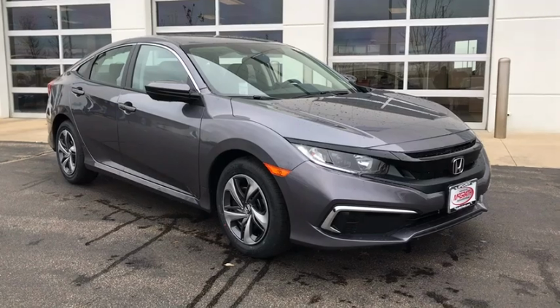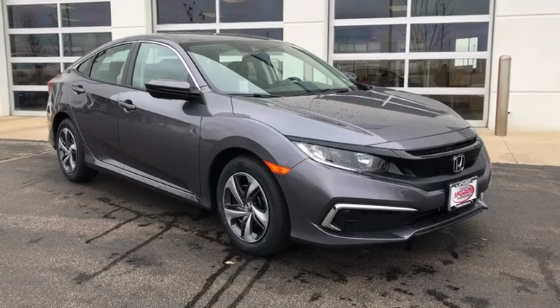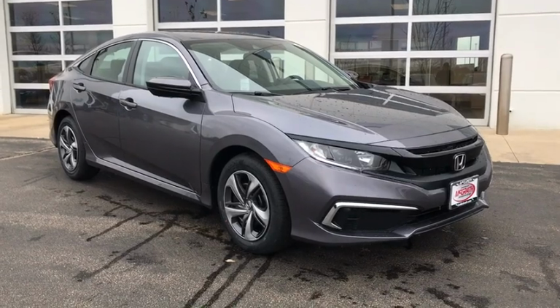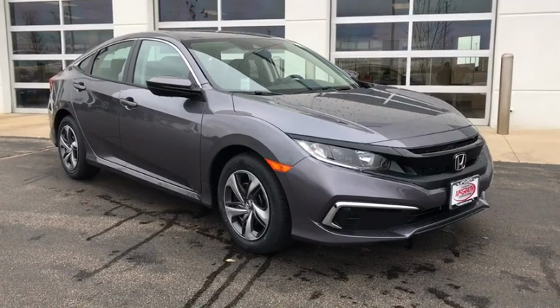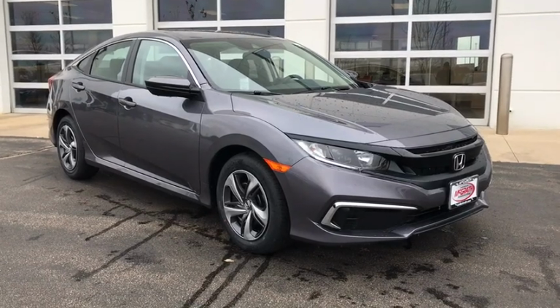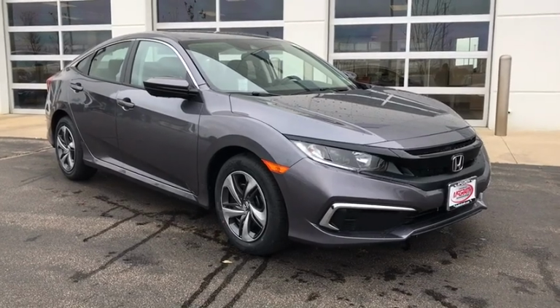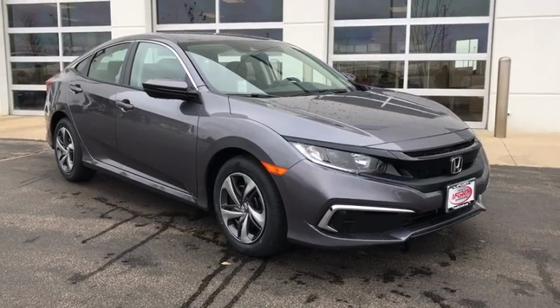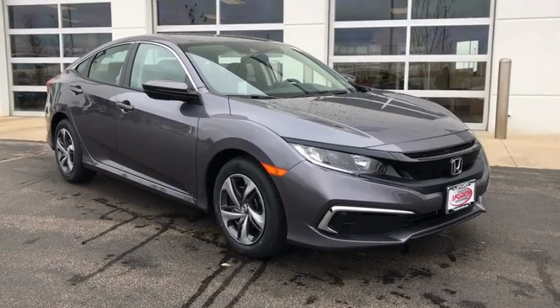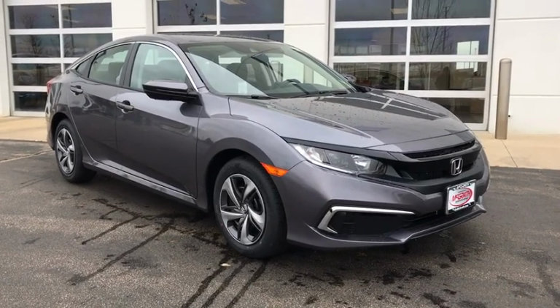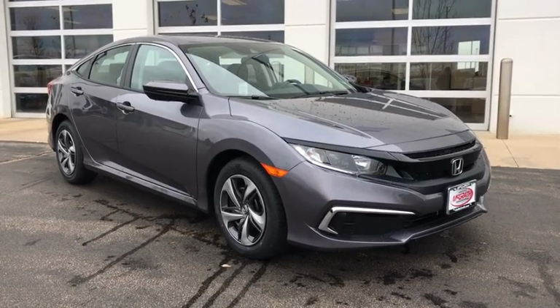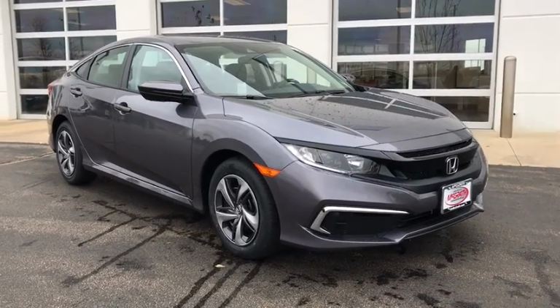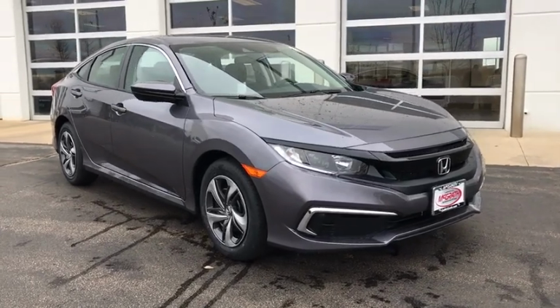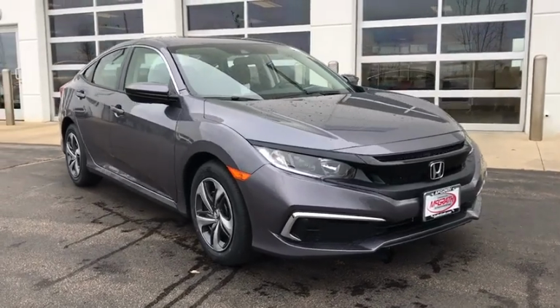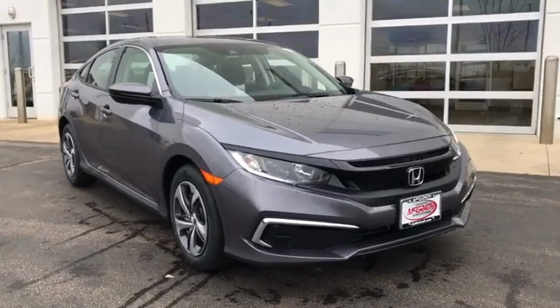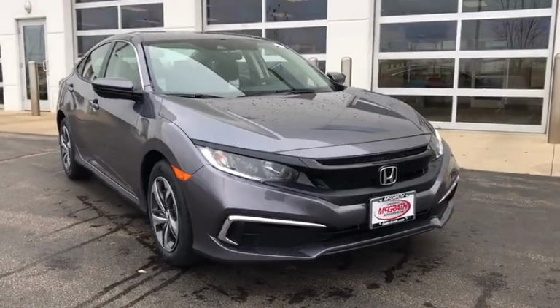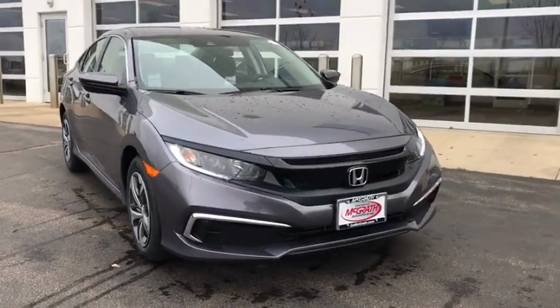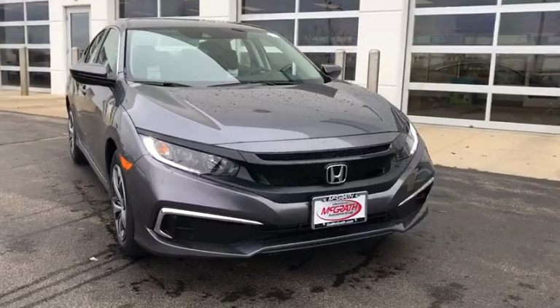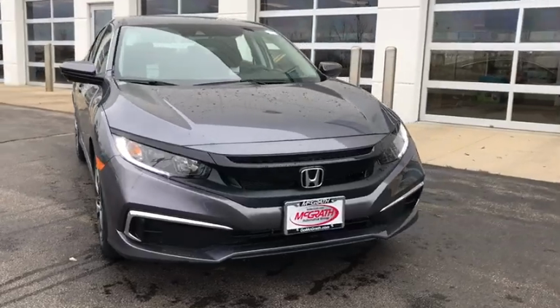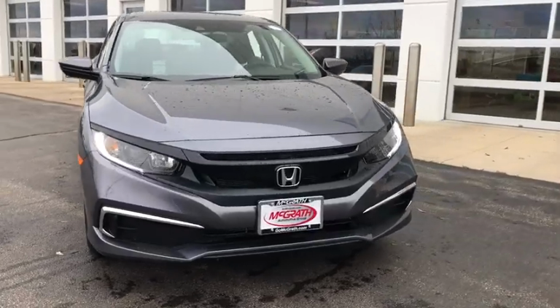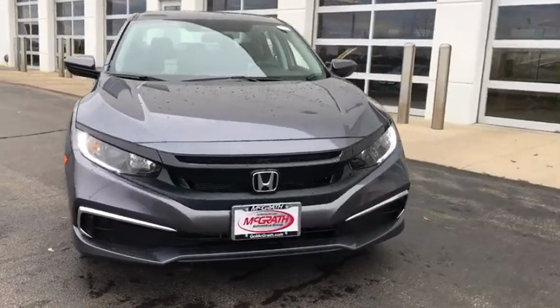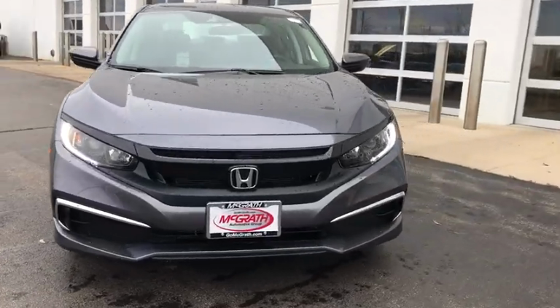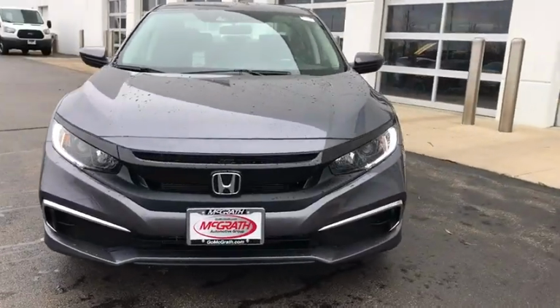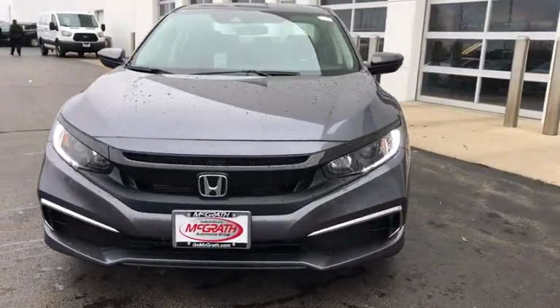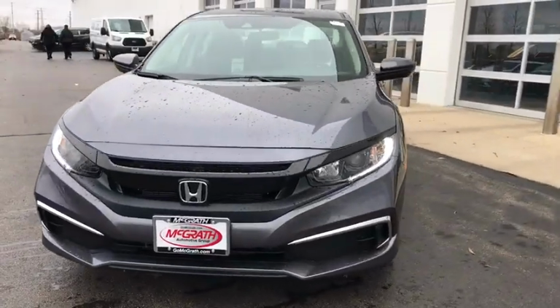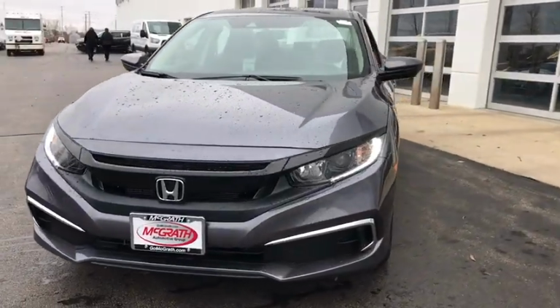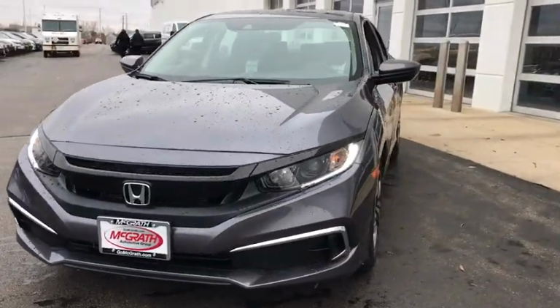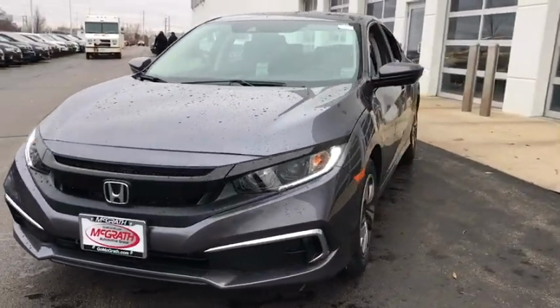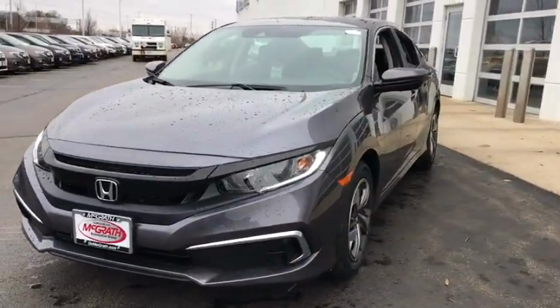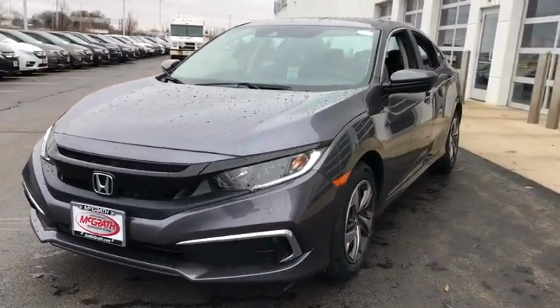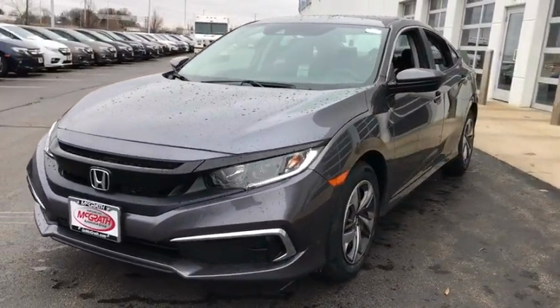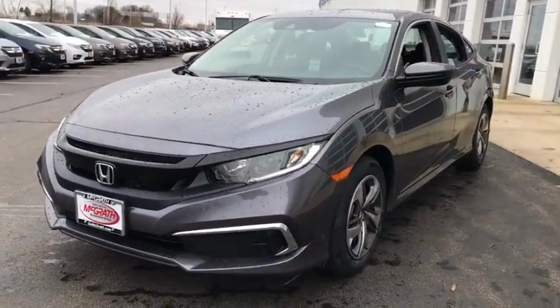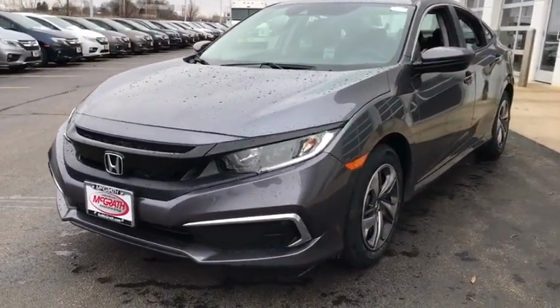You are going to love the 2020 Honda Civic. Practical, awesome gas mileage, and incredibly reliable. Here are some of this vehicle's great options.